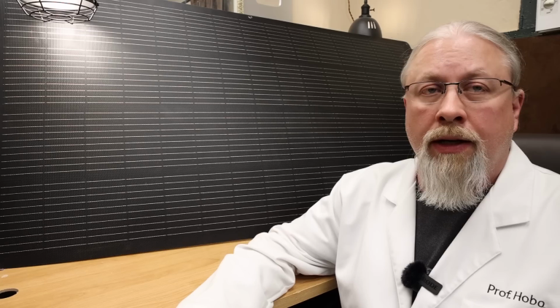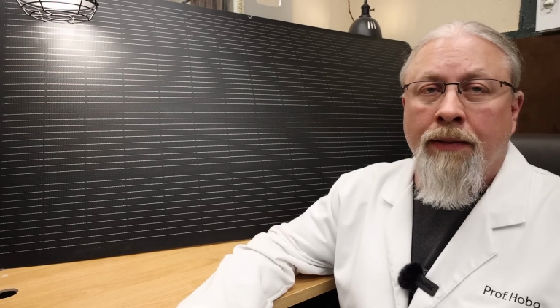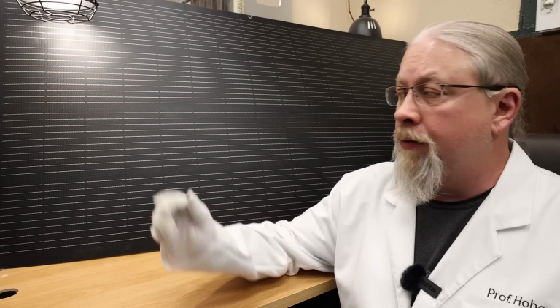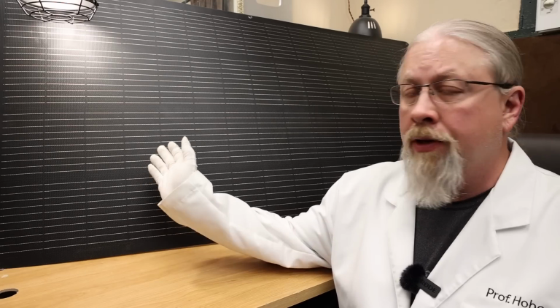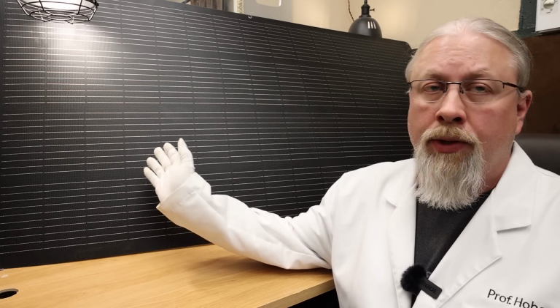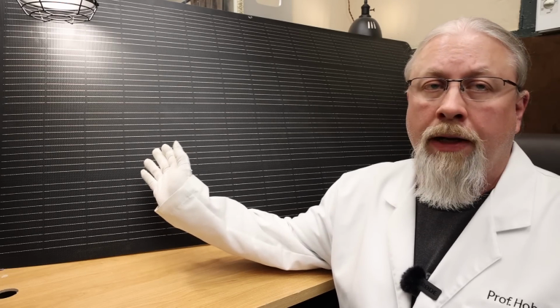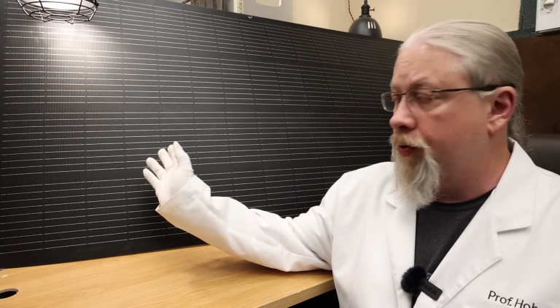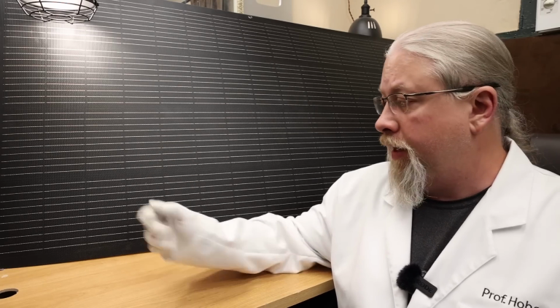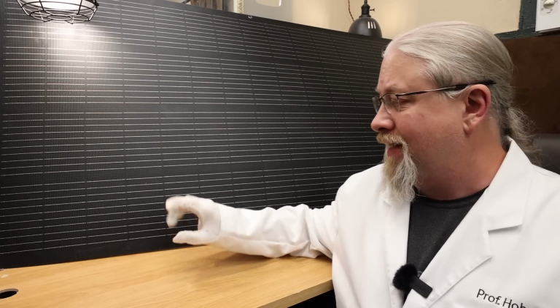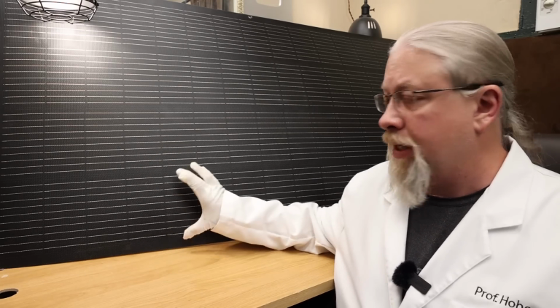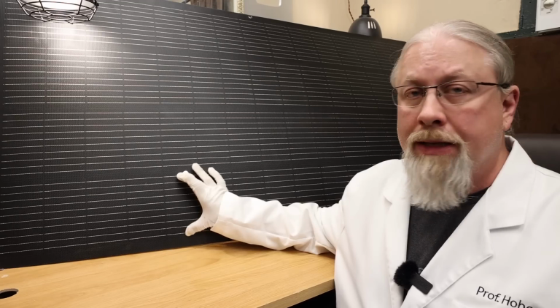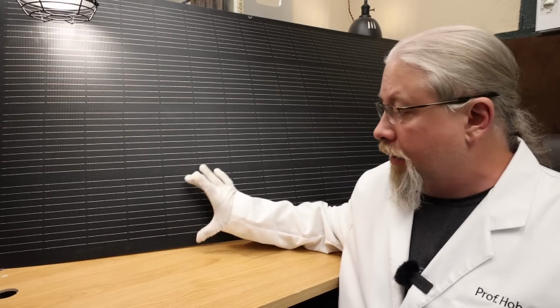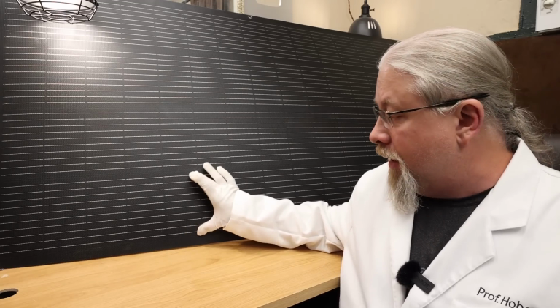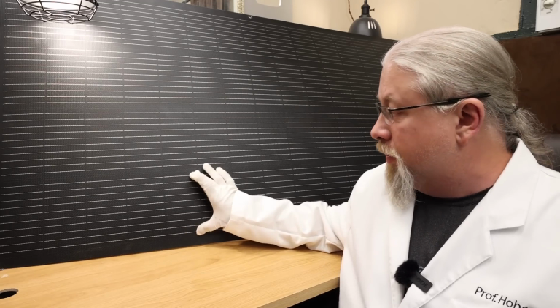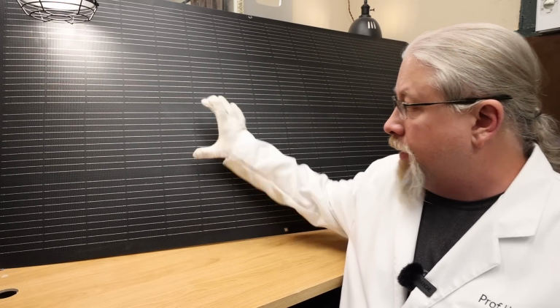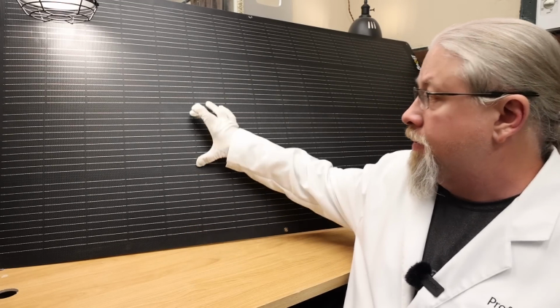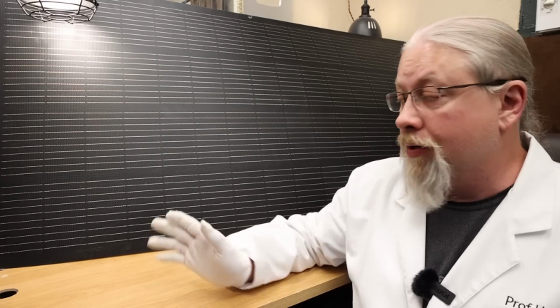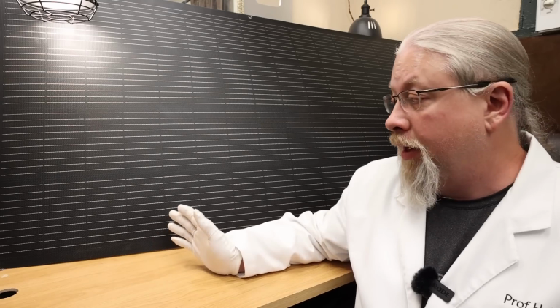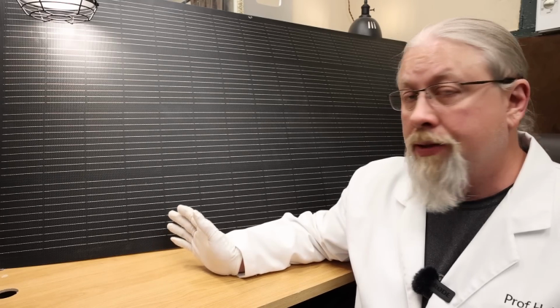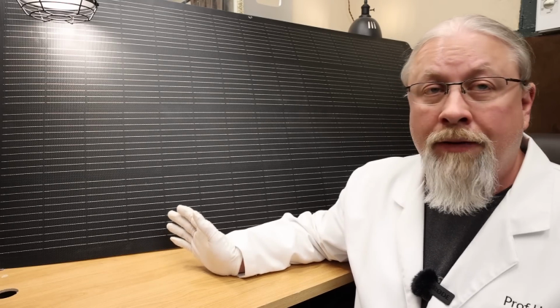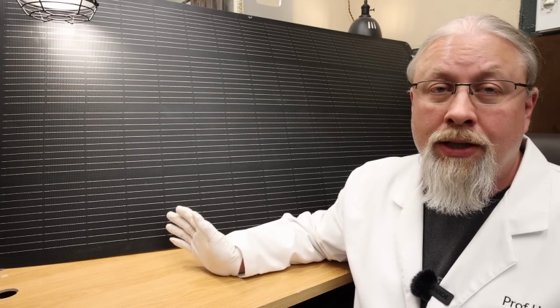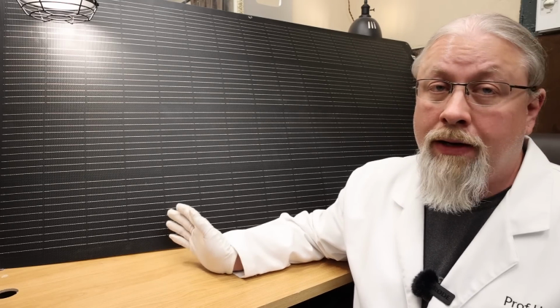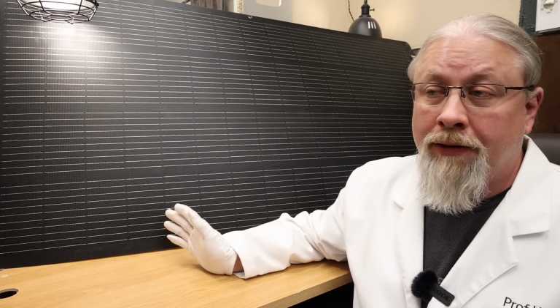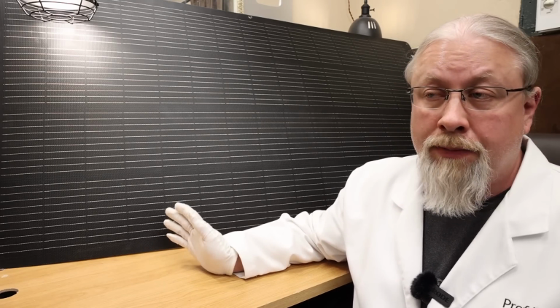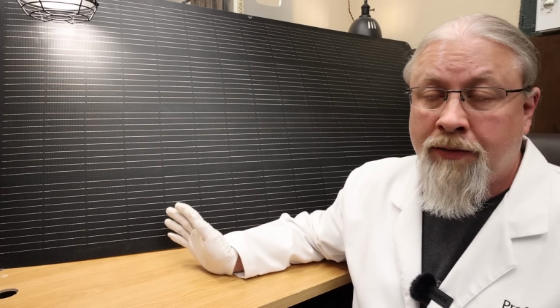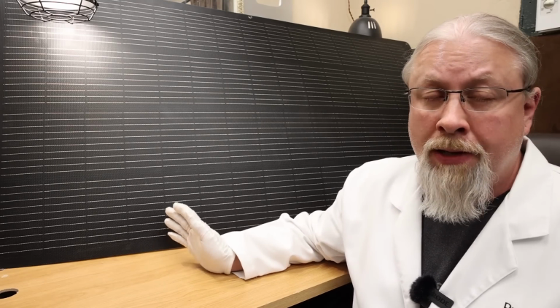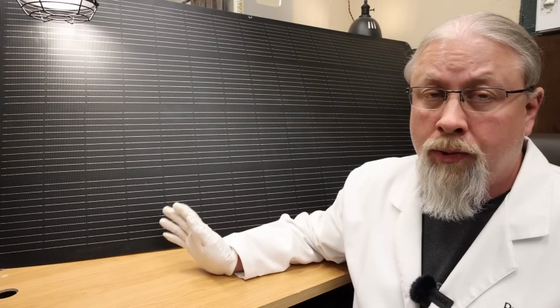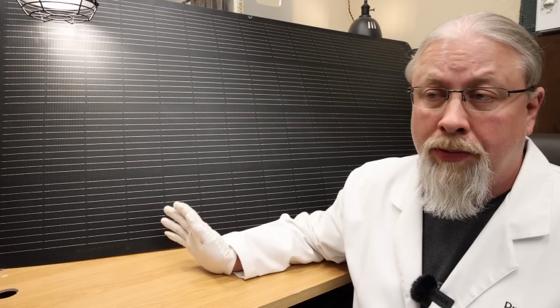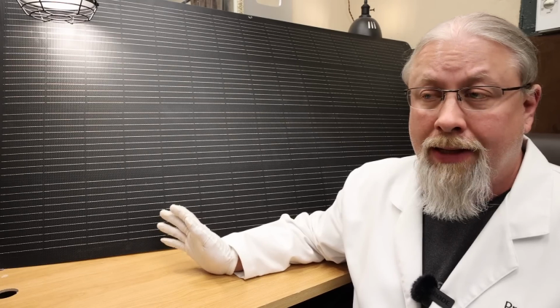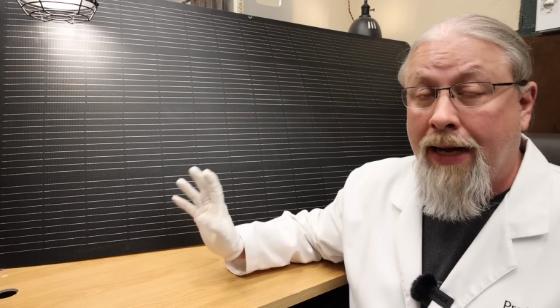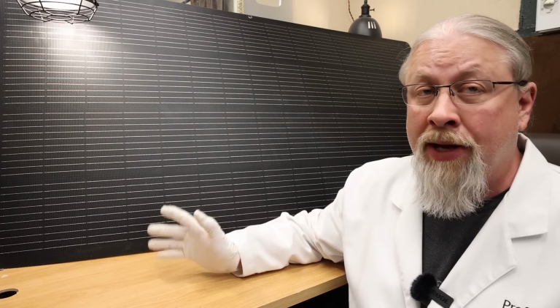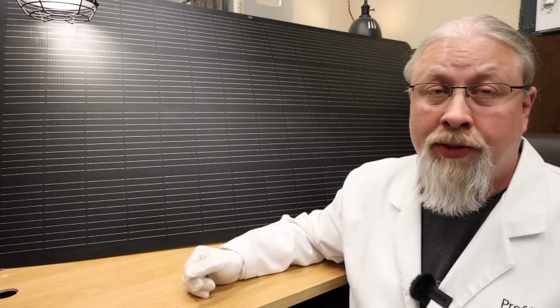Let's talk about some of the features of the Booge RV Arch. First is its 10 bus bar design — you can see these groups of 10 bus bars. It's also 23% efficient, which is very good for a flex panel. Most flex panels aren't 23%; that's glass panel territory.